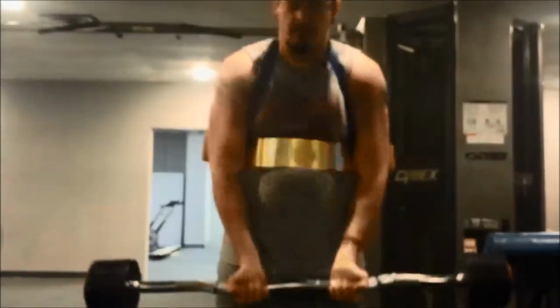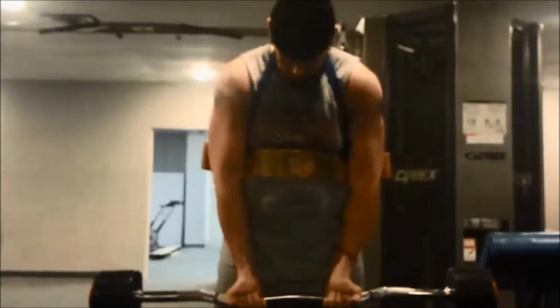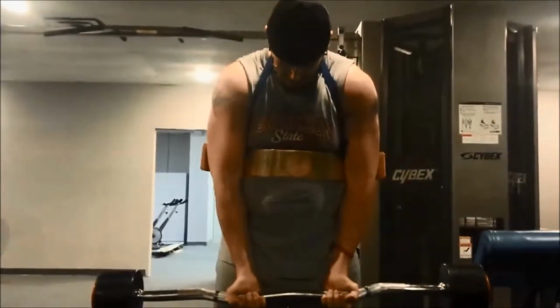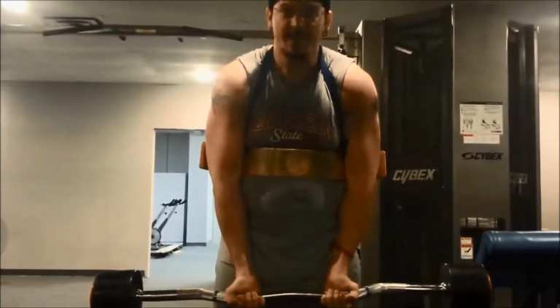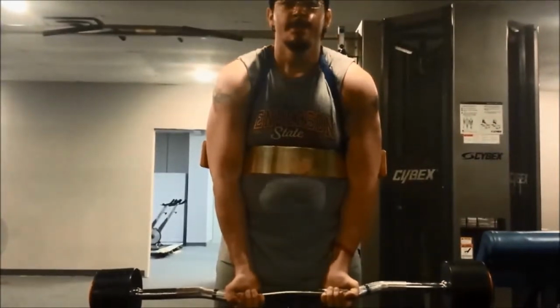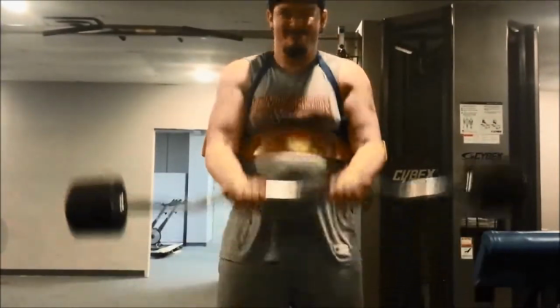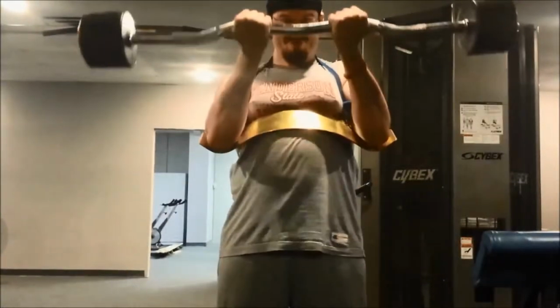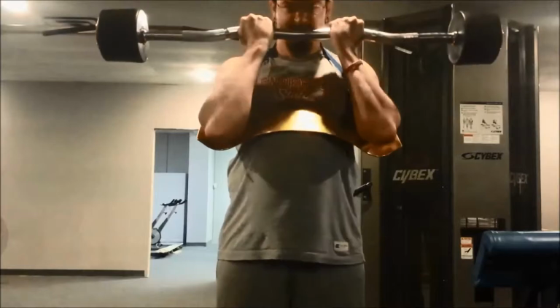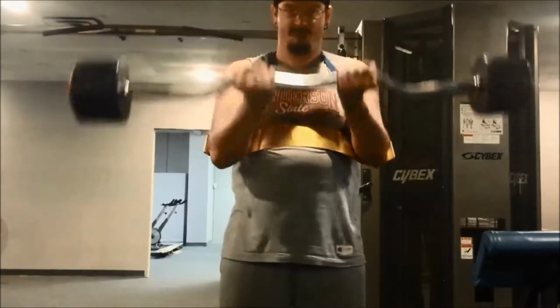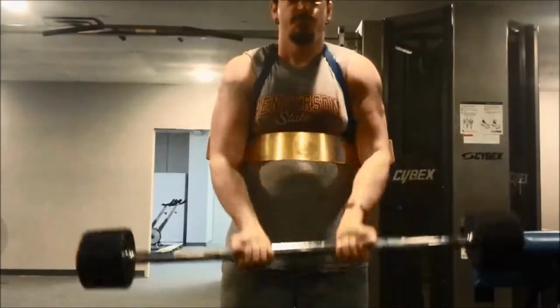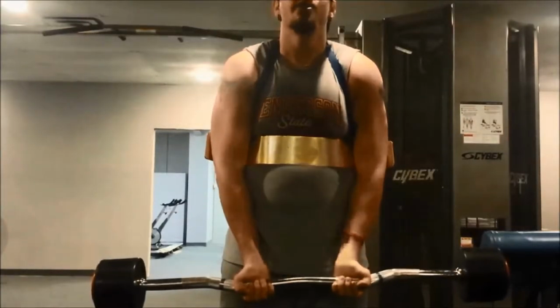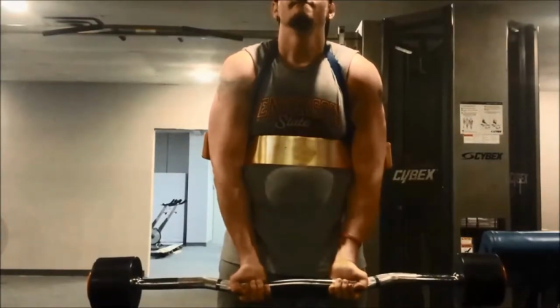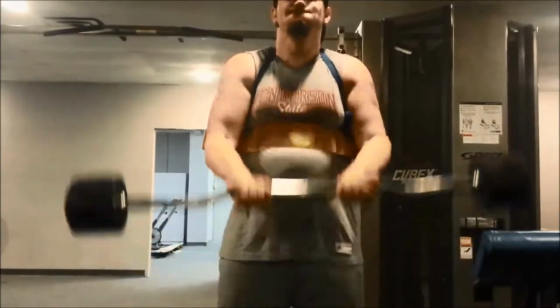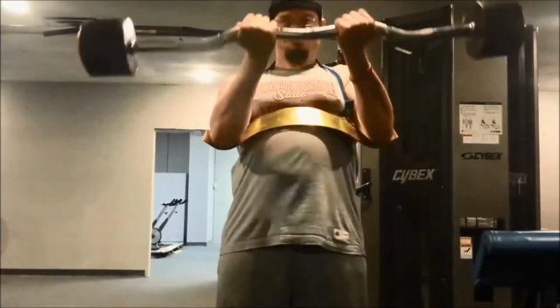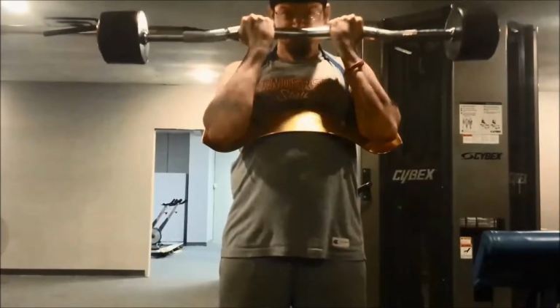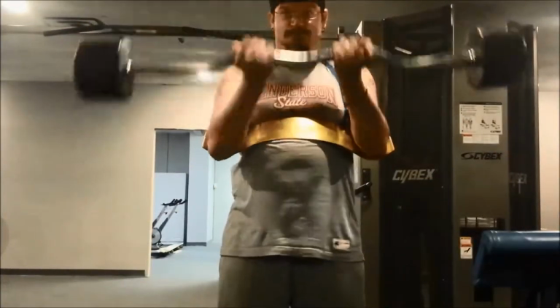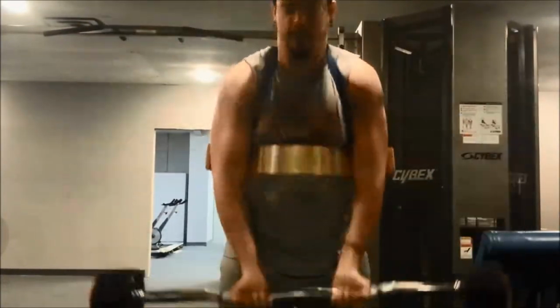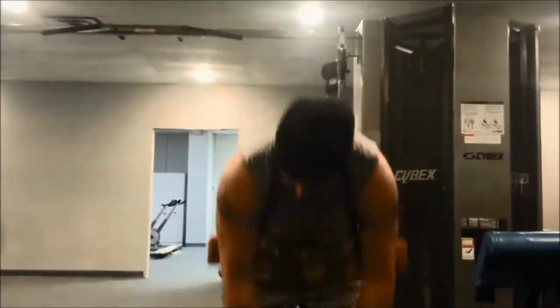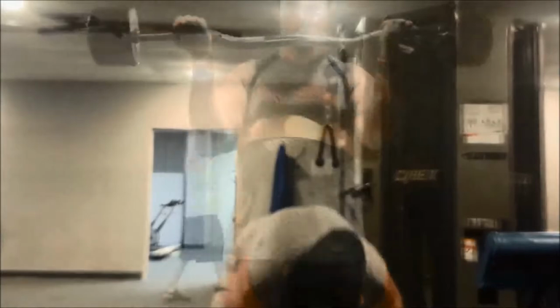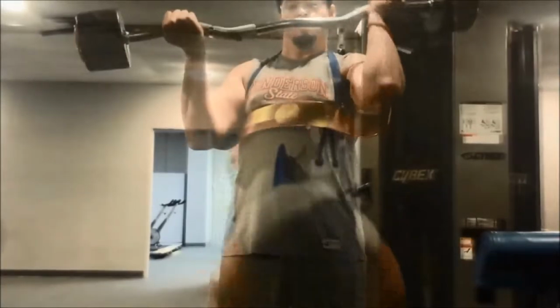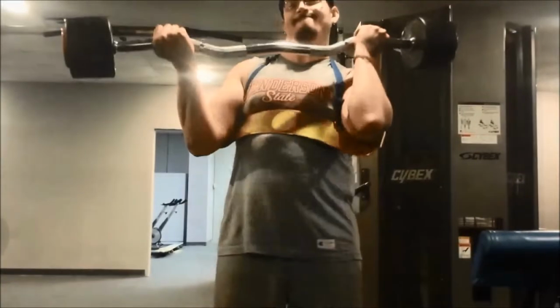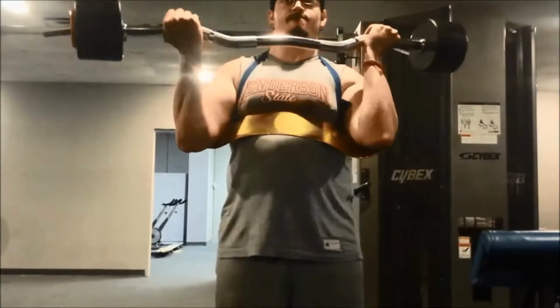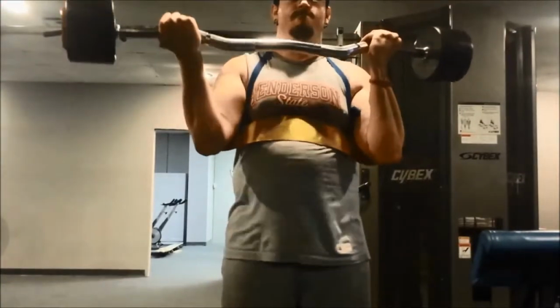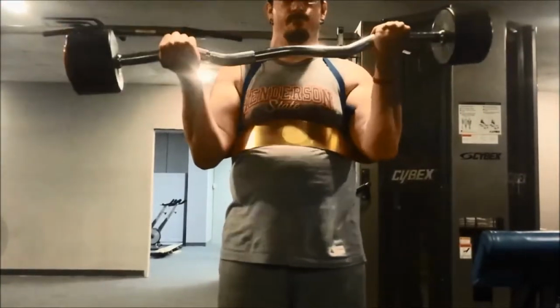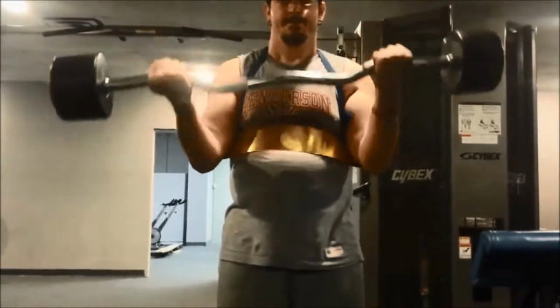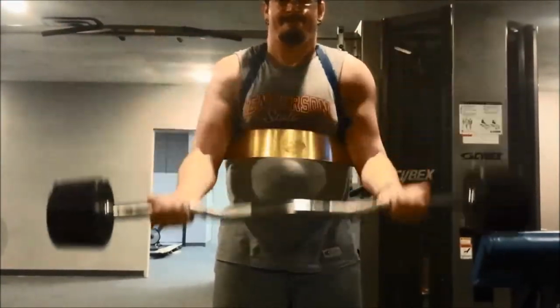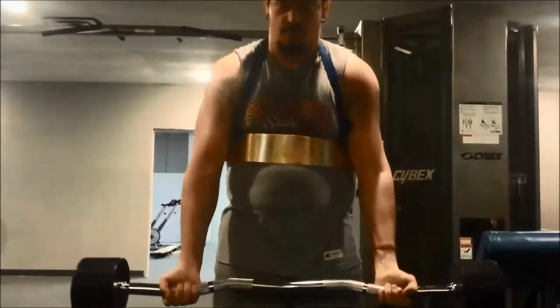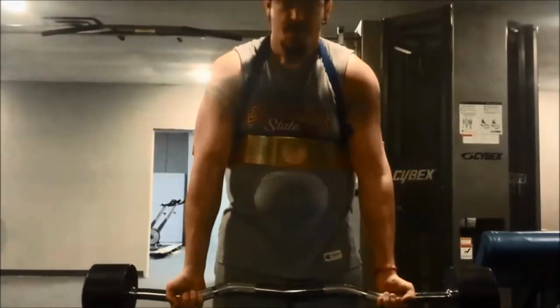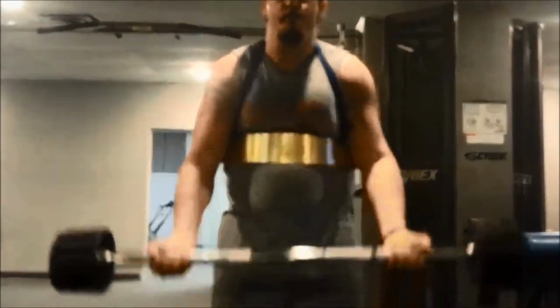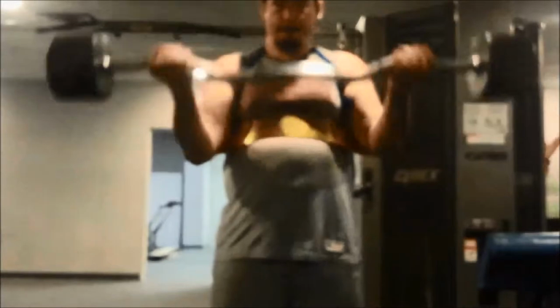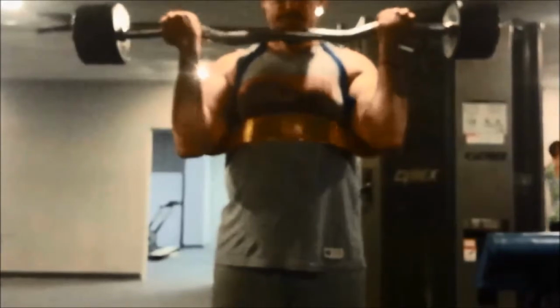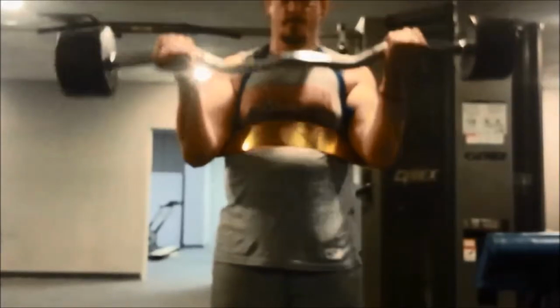Whenever you're doing a set with a narrow grip, the pressure of the weight is put on that outer or radius bone of the forearm, which therefore uses the outer bicep head to do the majority of the lifting.